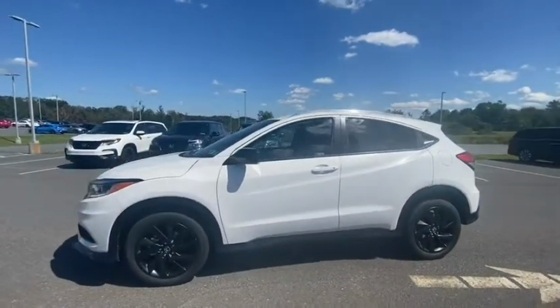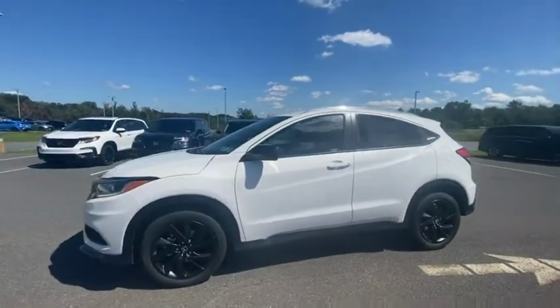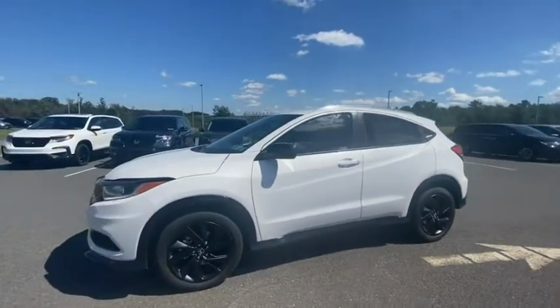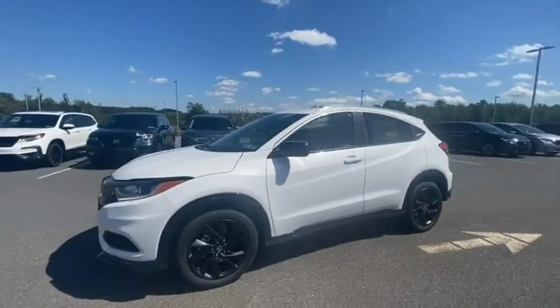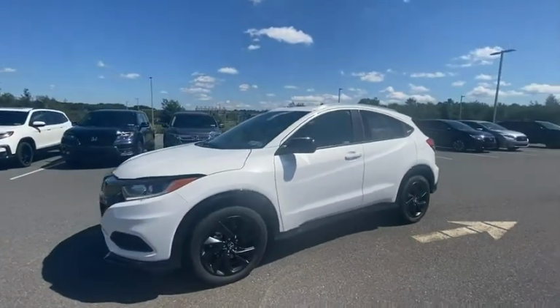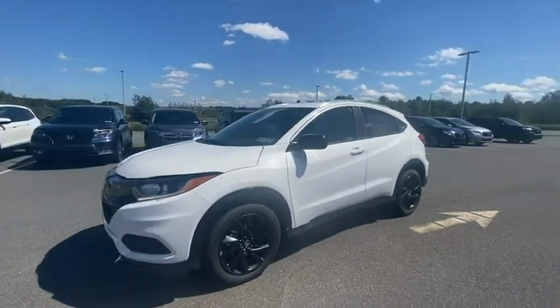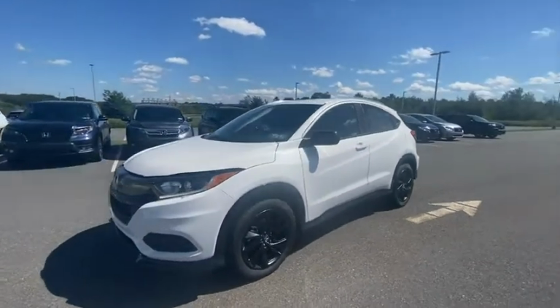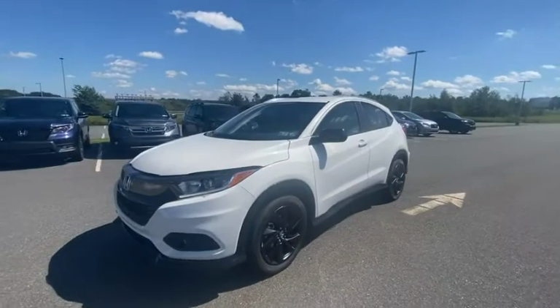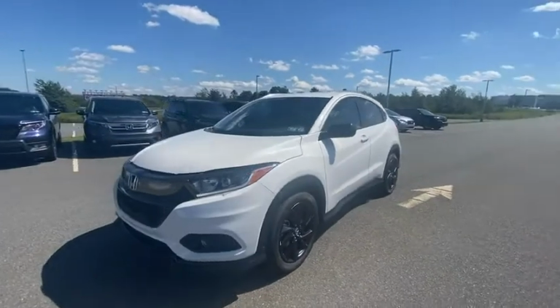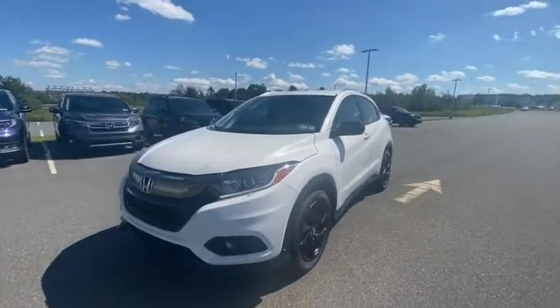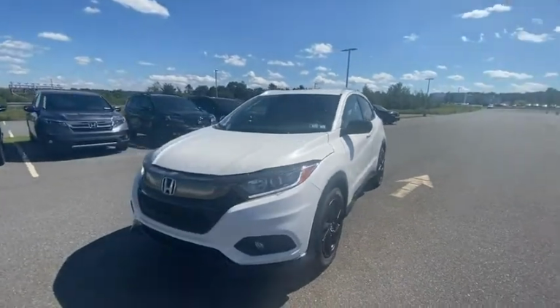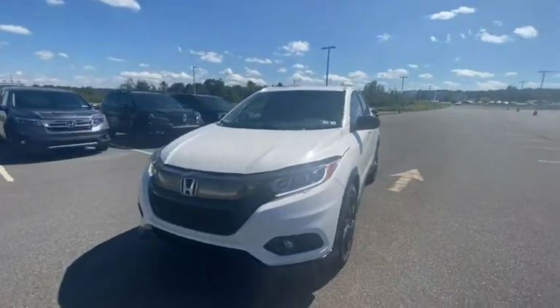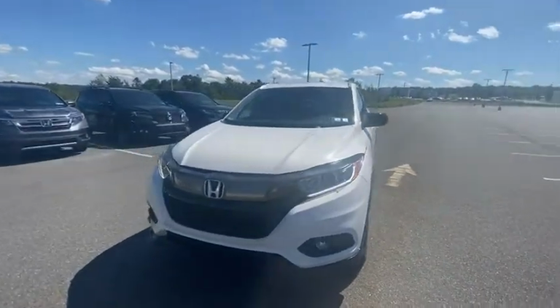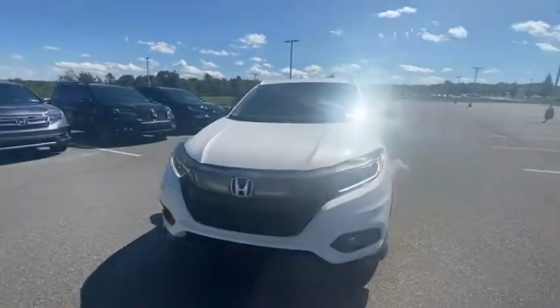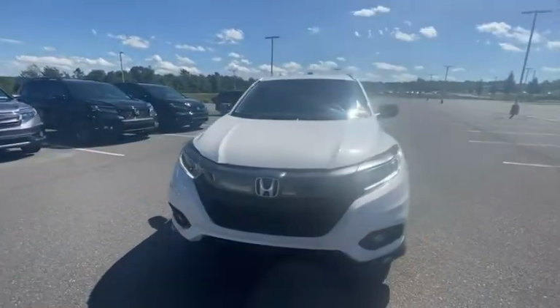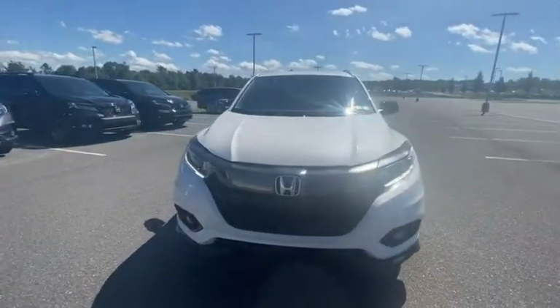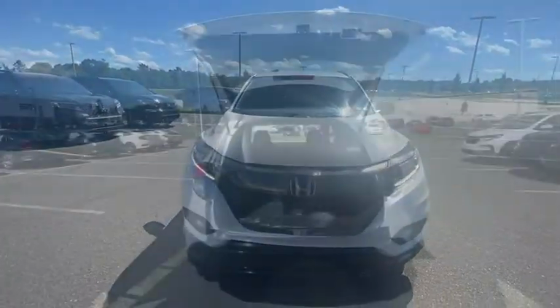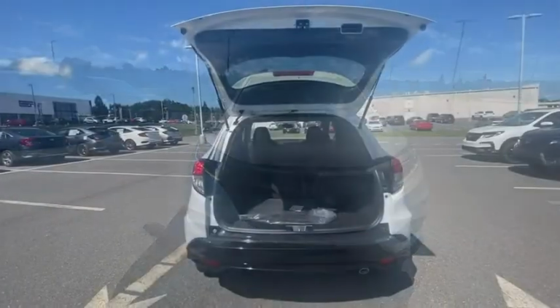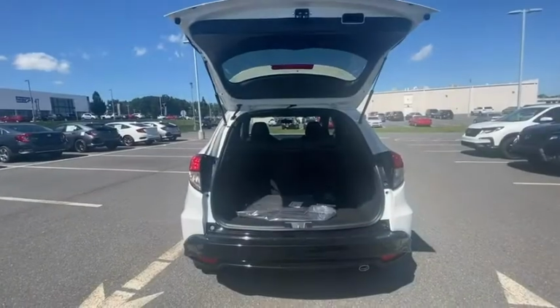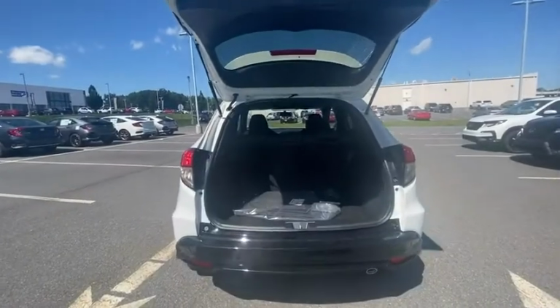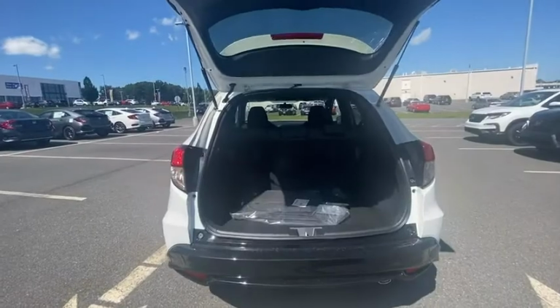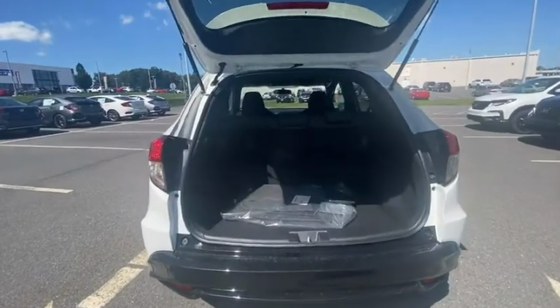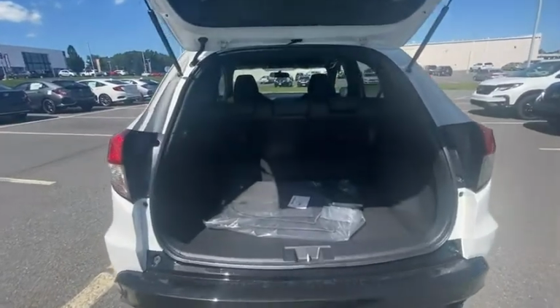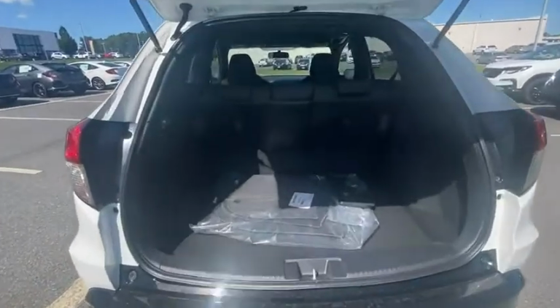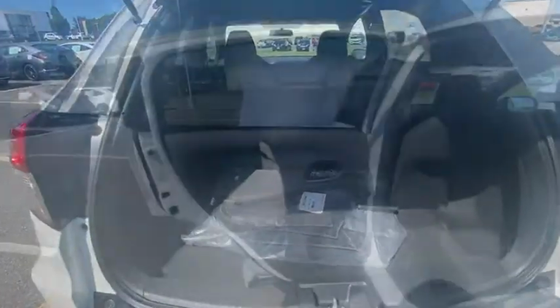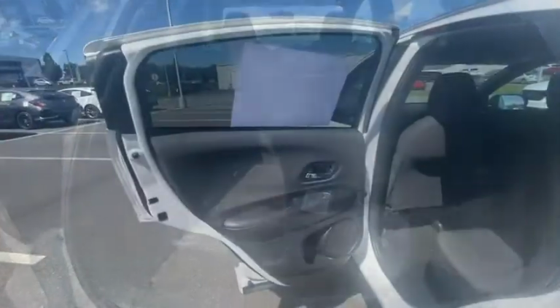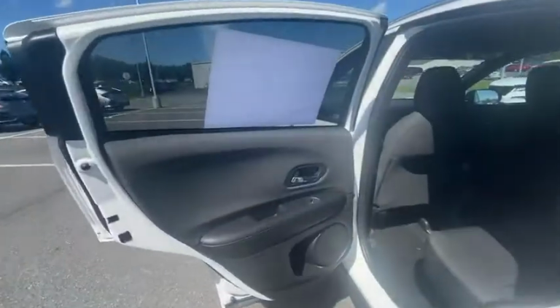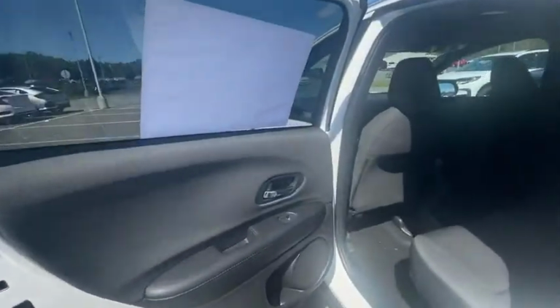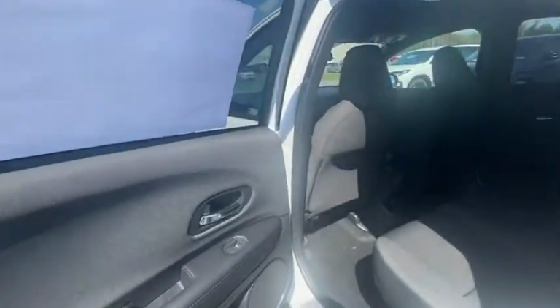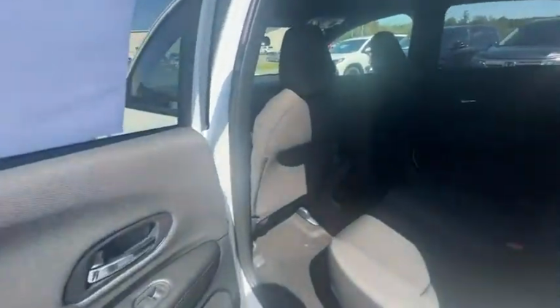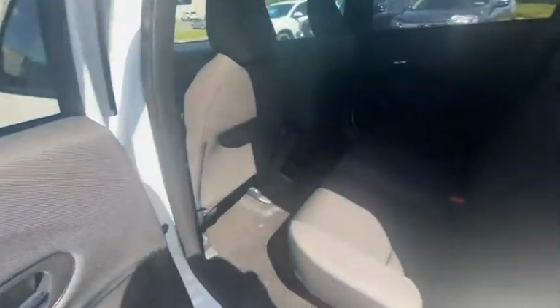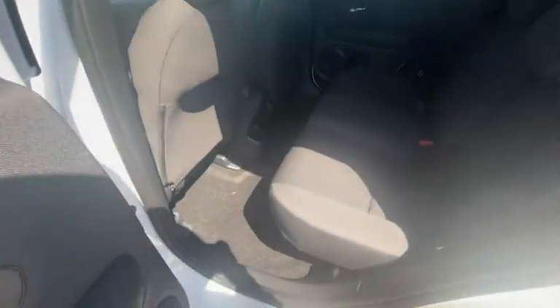Traction control, dual airbags, air conditioning, alloy wheels, power steering, four-wheel disc brakes, trip computer, security system, electronic stability control.